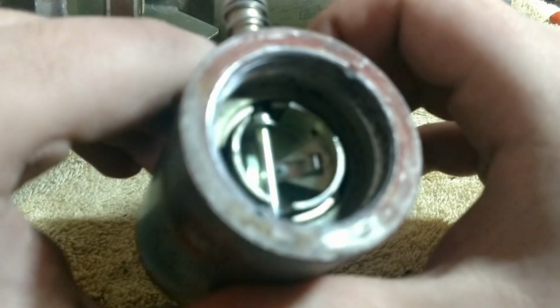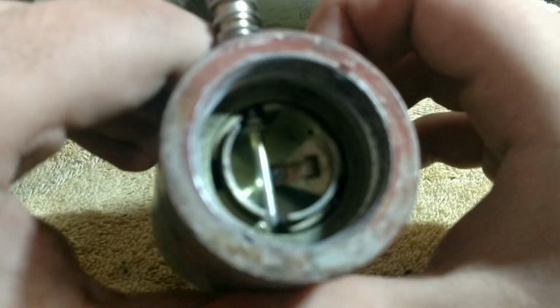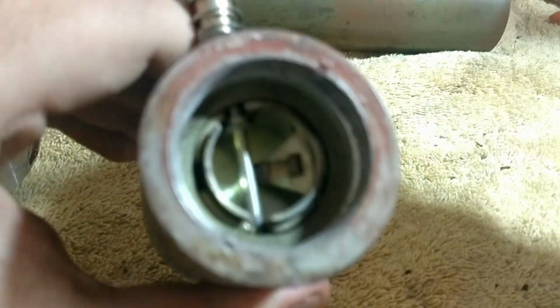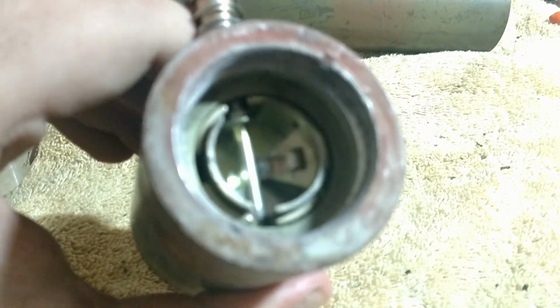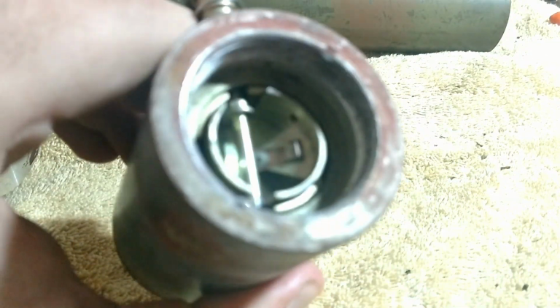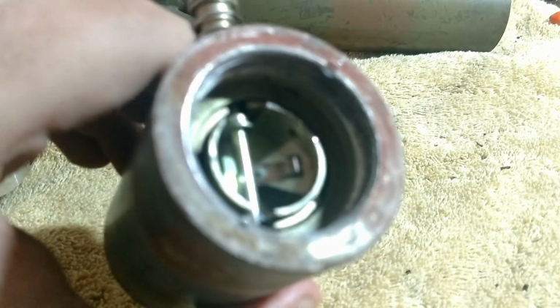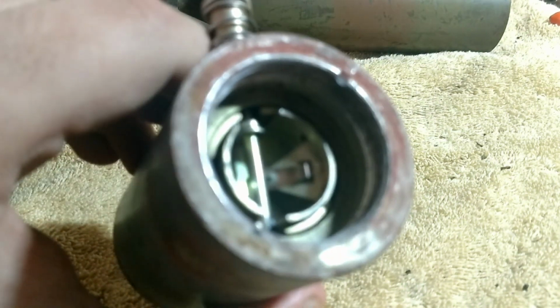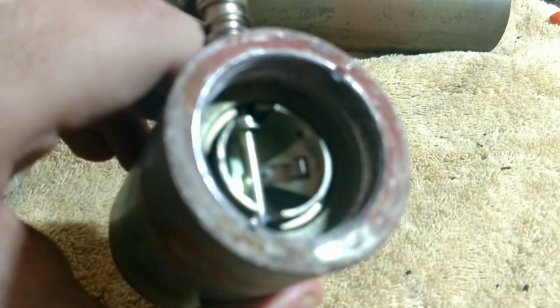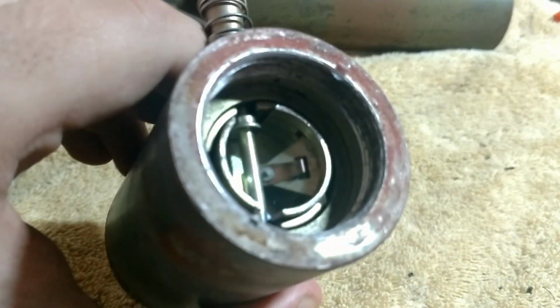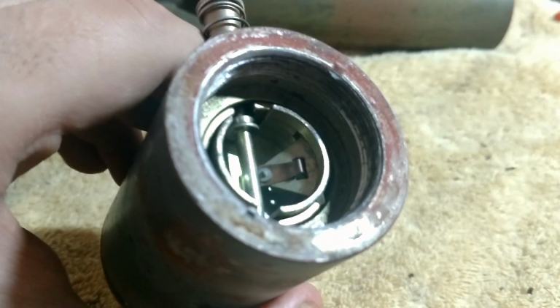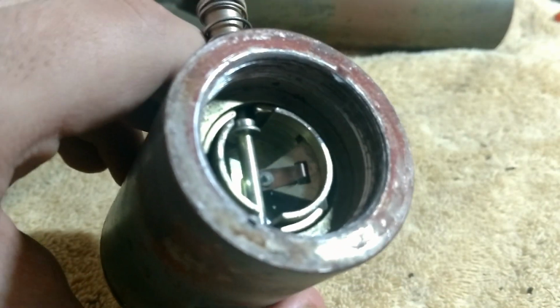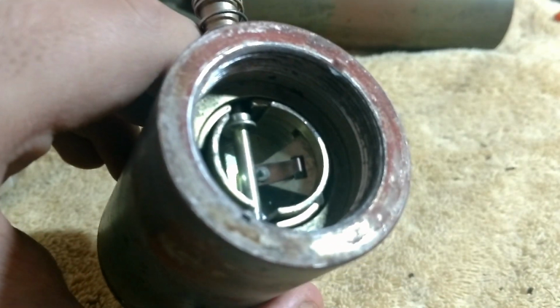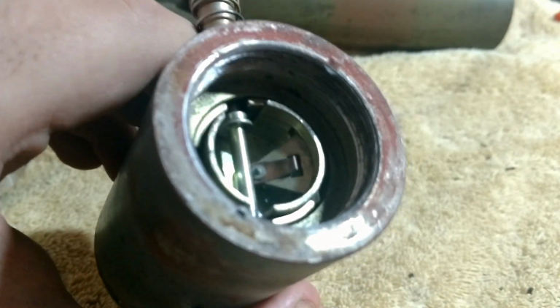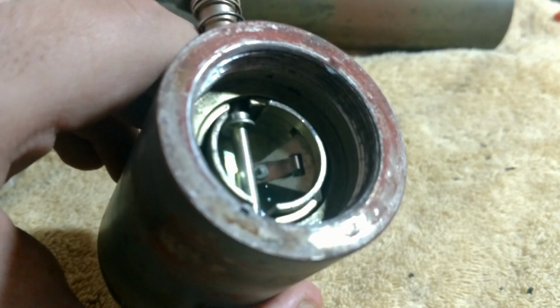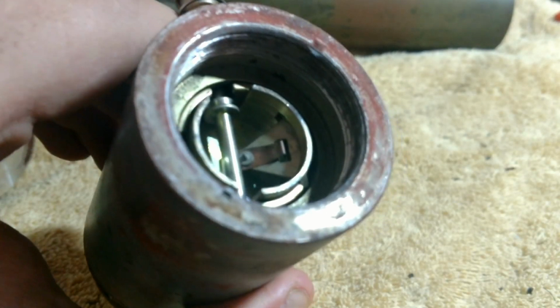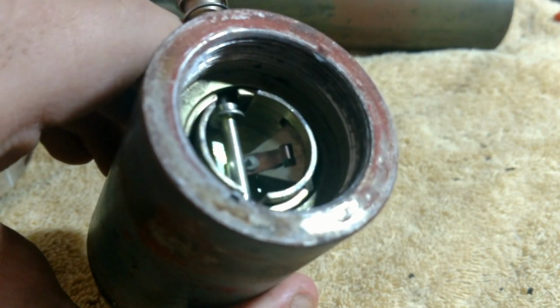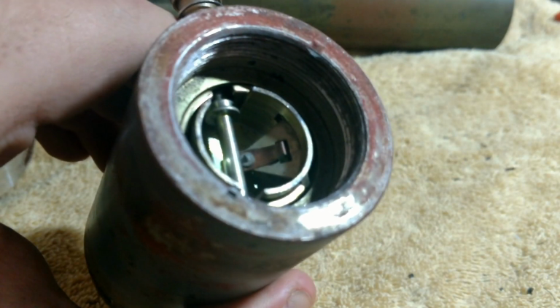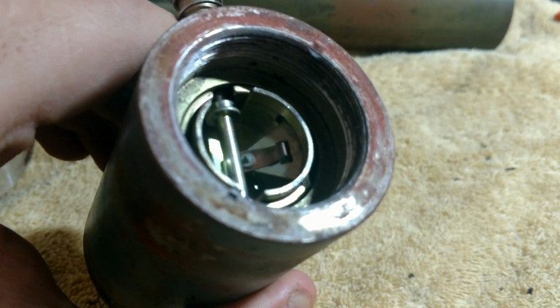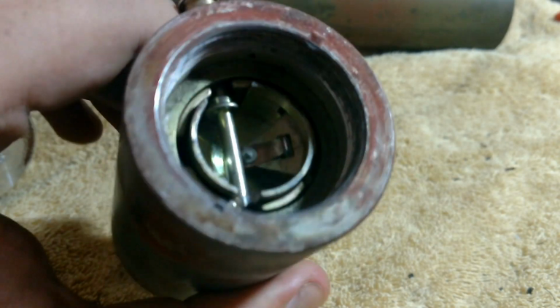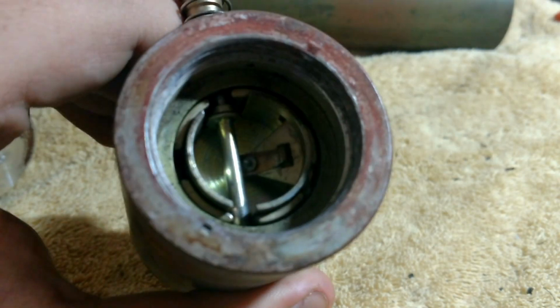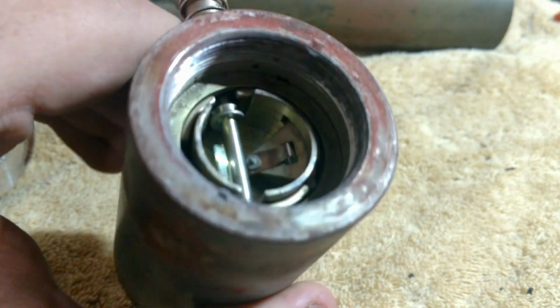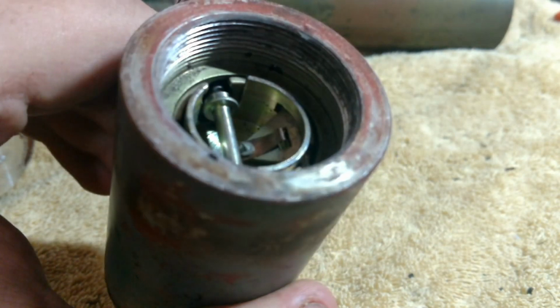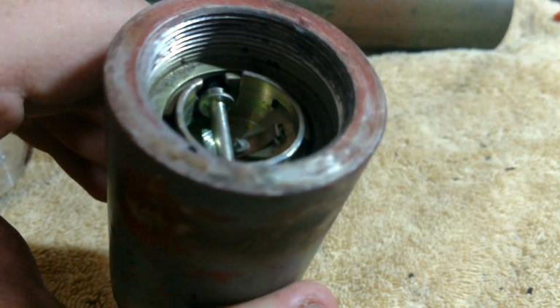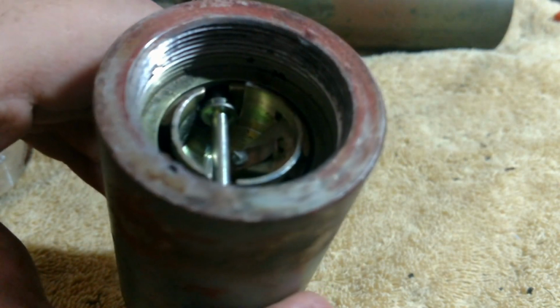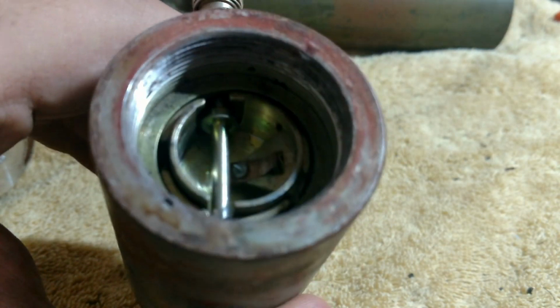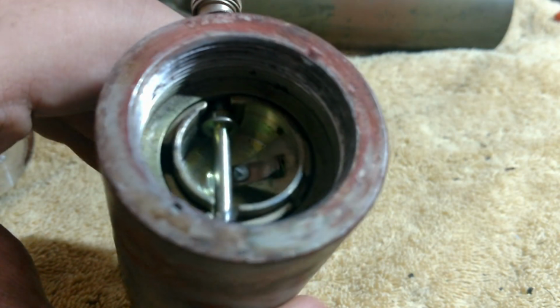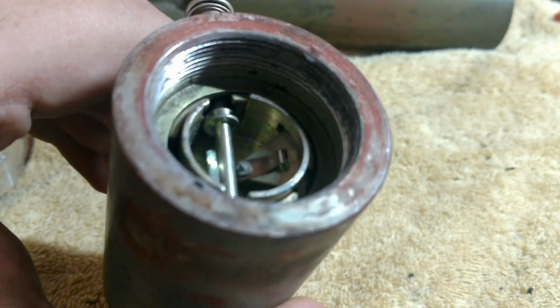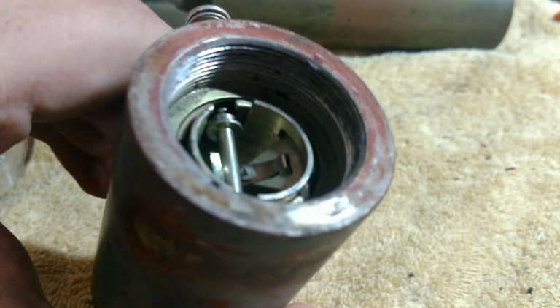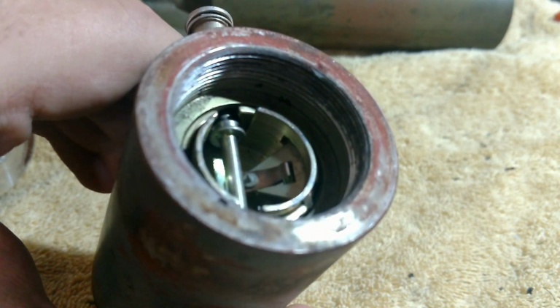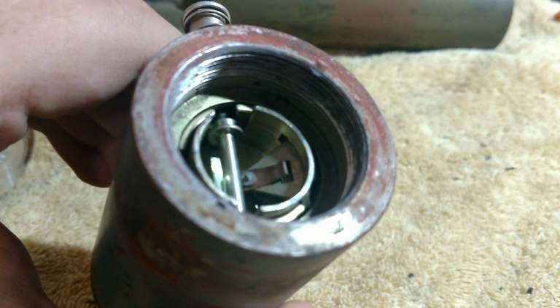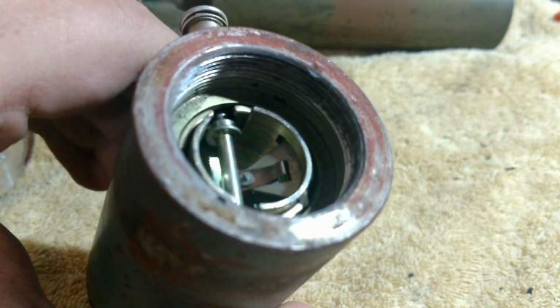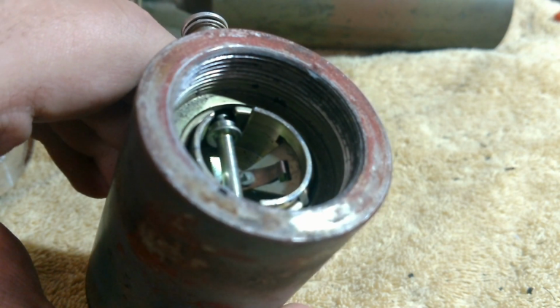I believe this is also used on the white phosphorus rounds as well. So that's a real neat little tidbit.